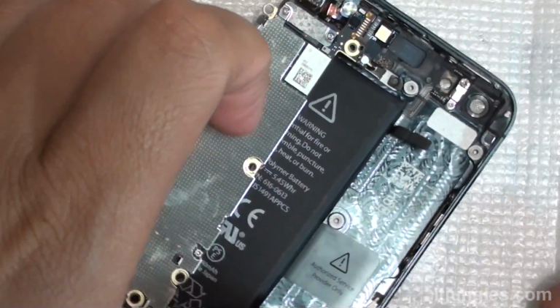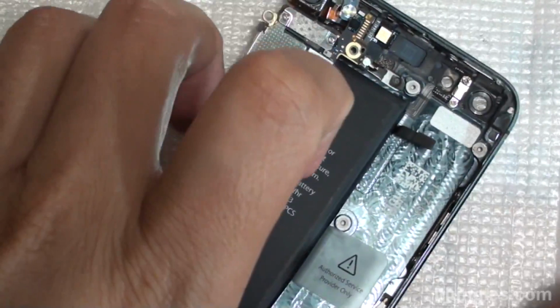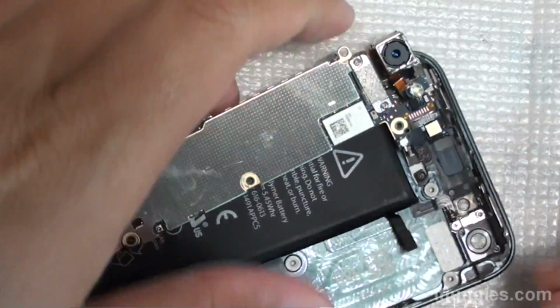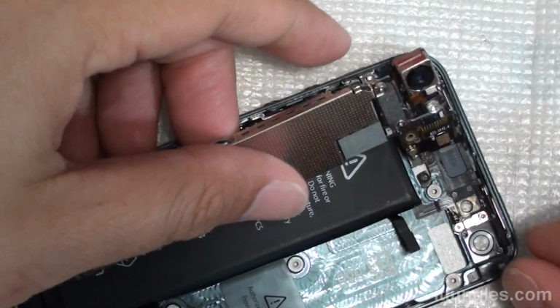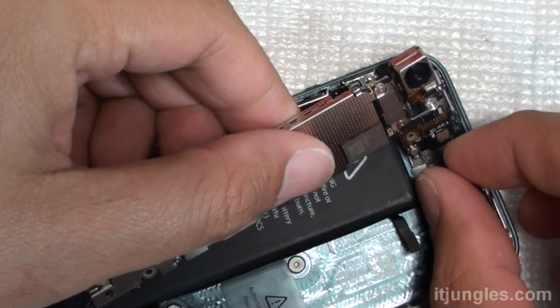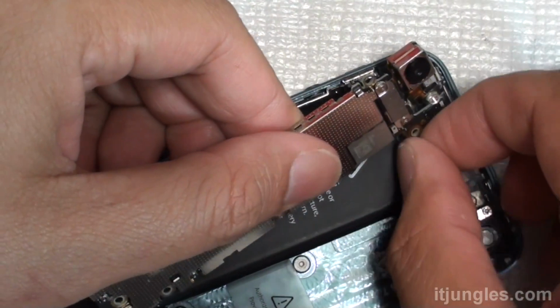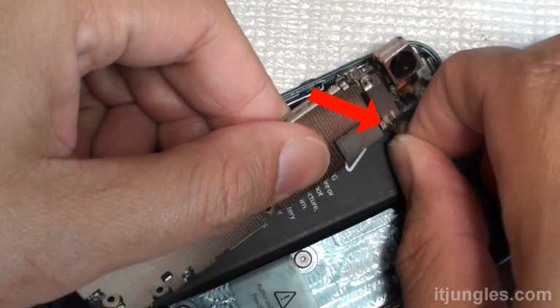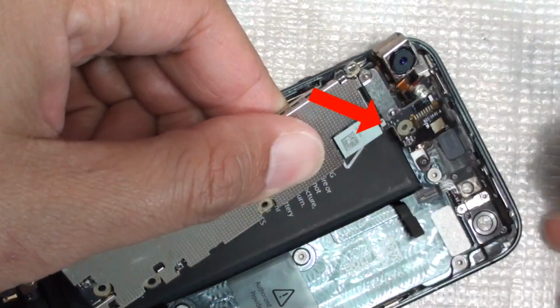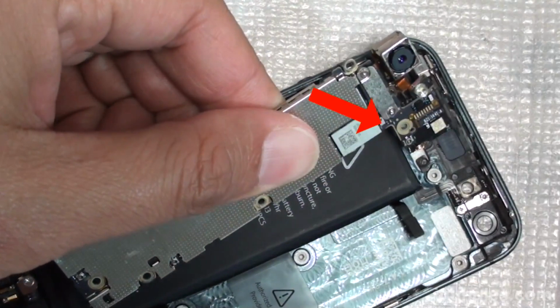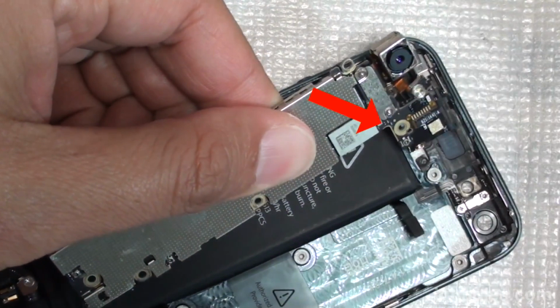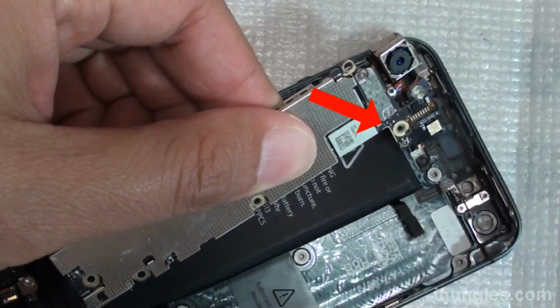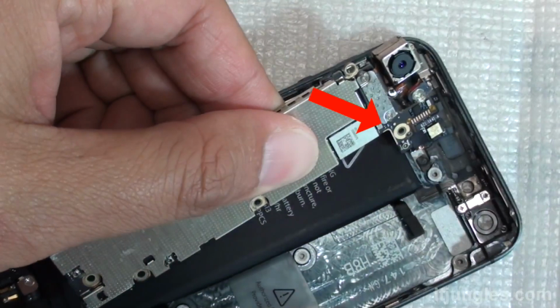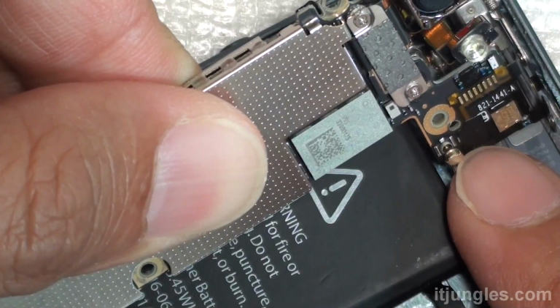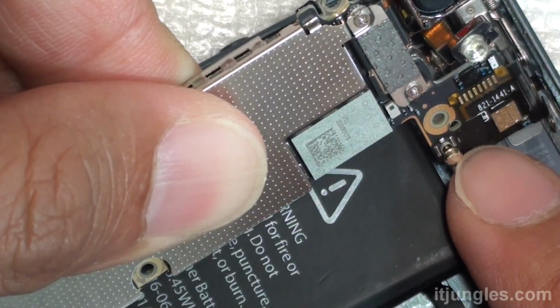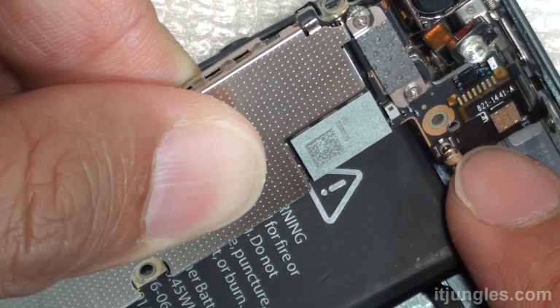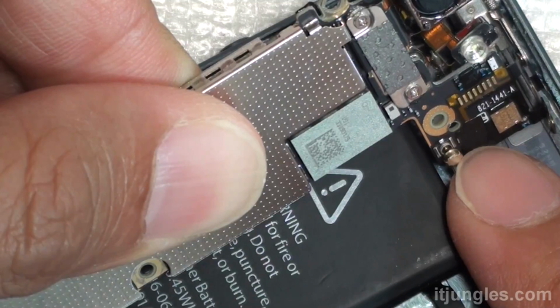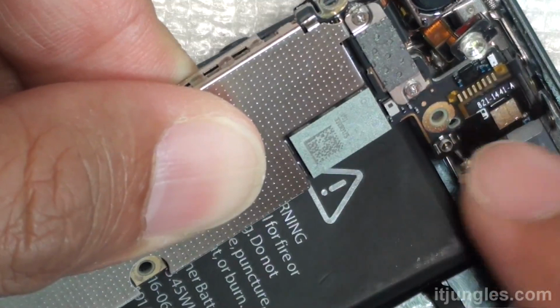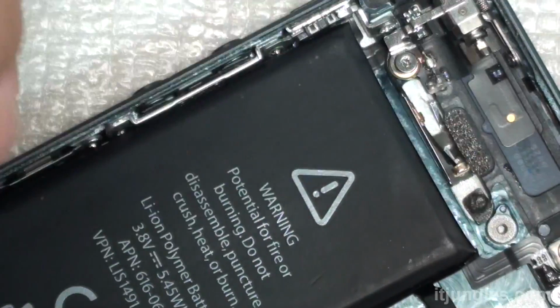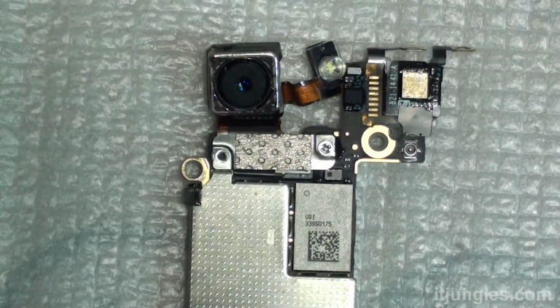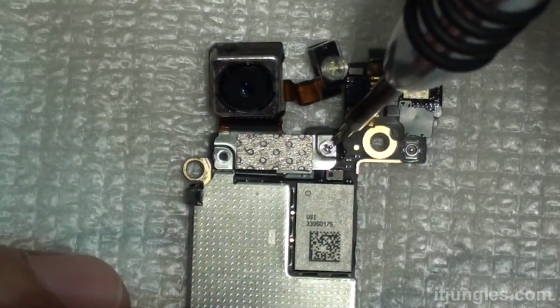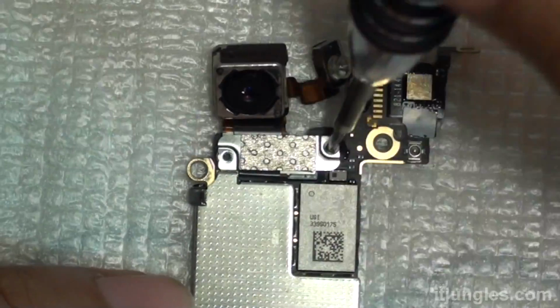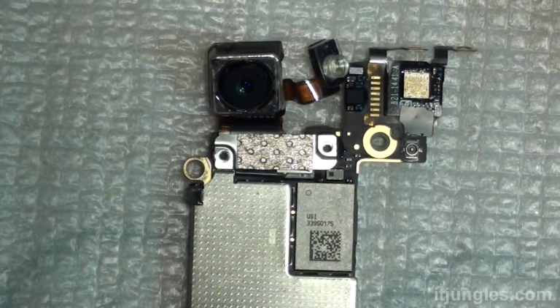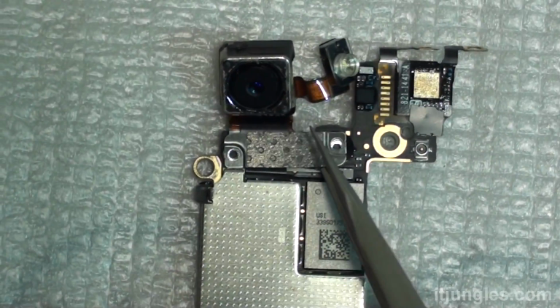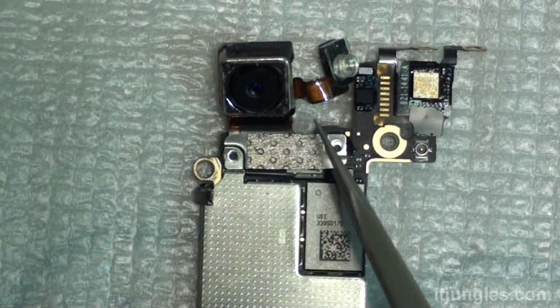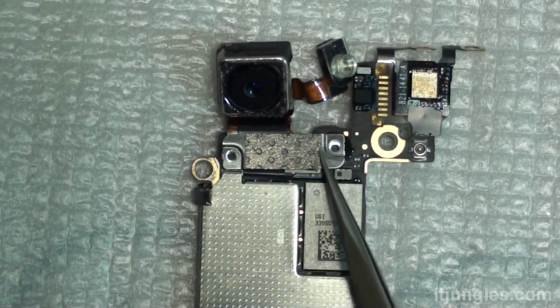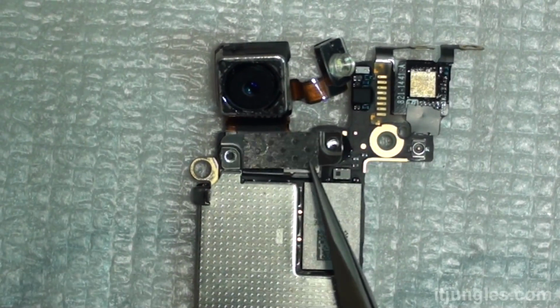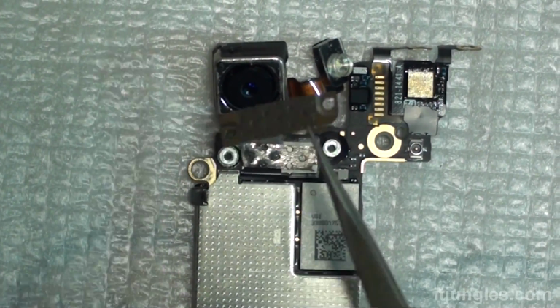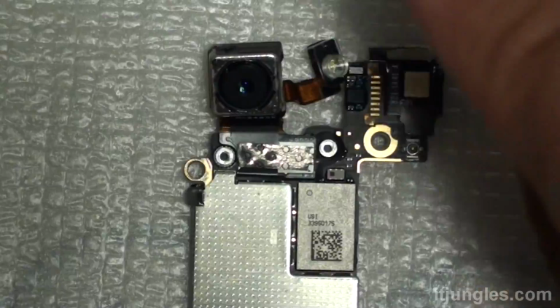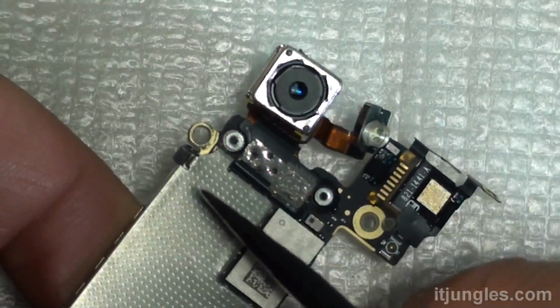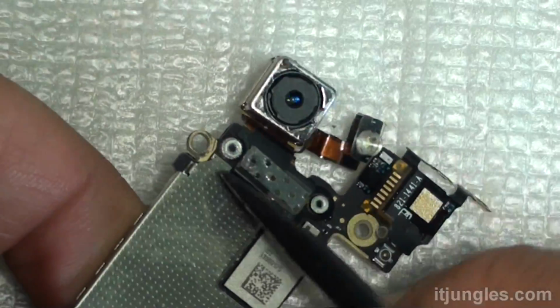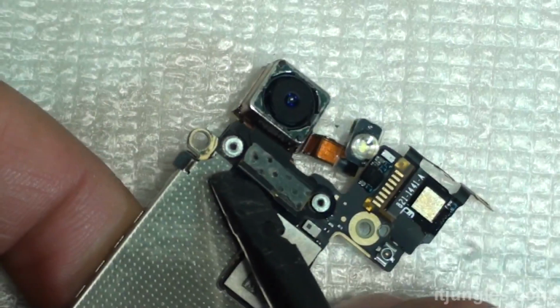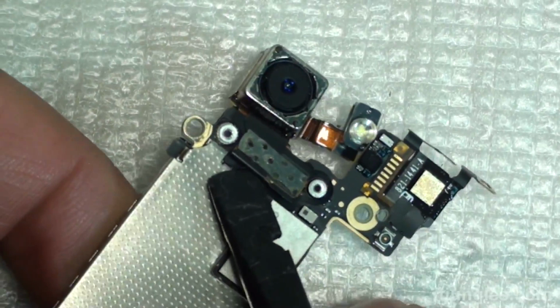There is an antenna cable that you need to take out — pull out the antenna cable right there. Remove the cable. Next, turn the board over and remove the metal bracket that's holding down the camera. Disconnect the camera.